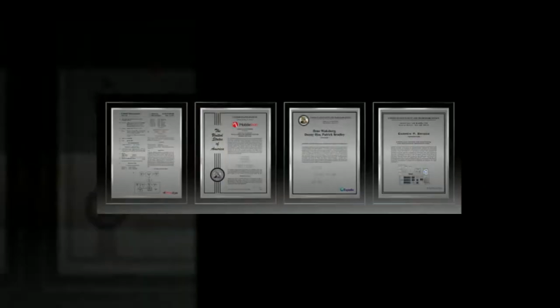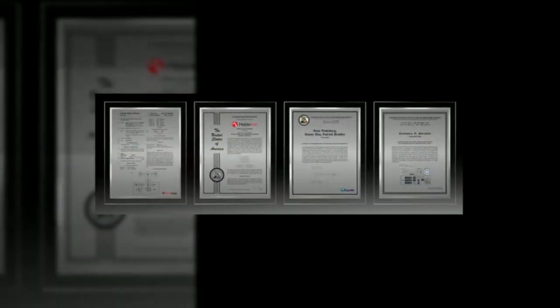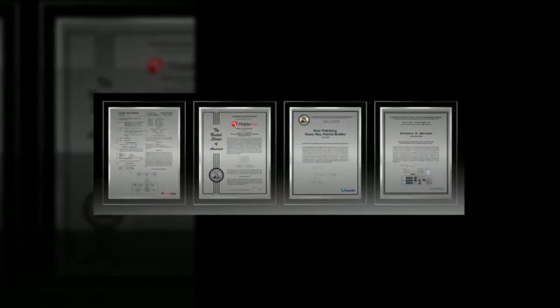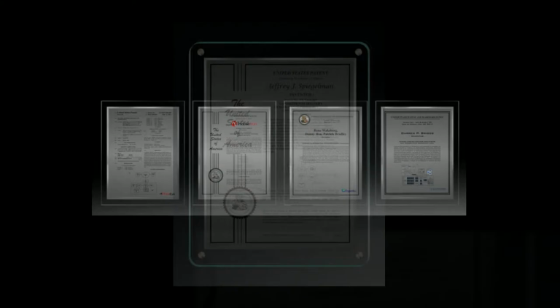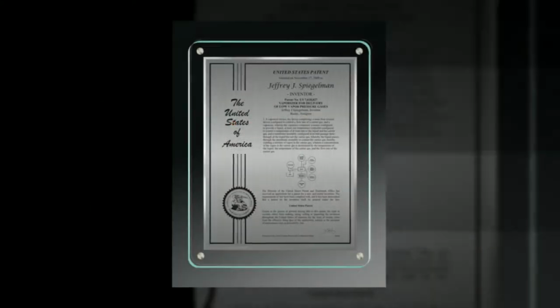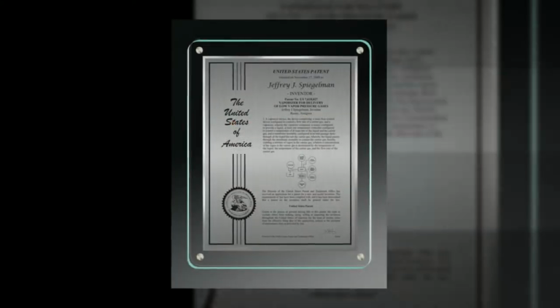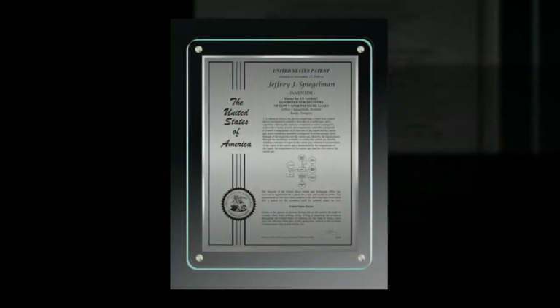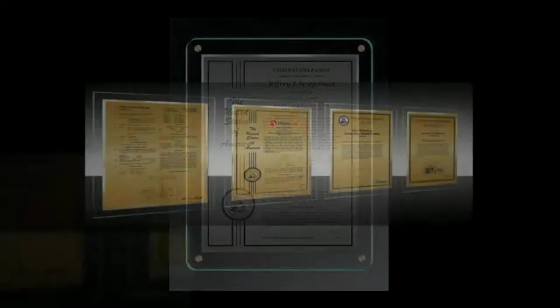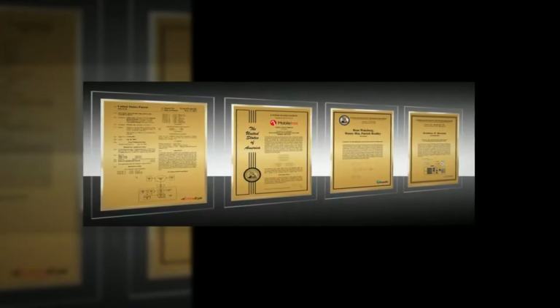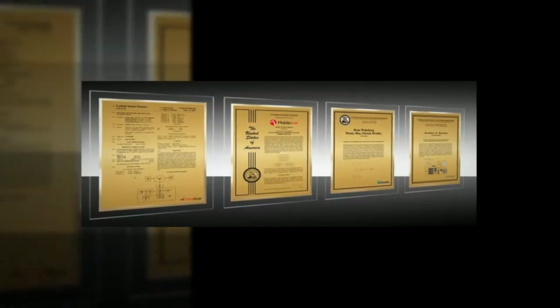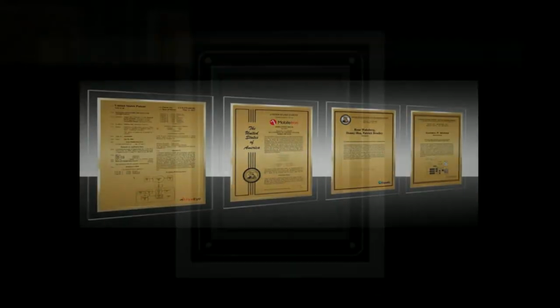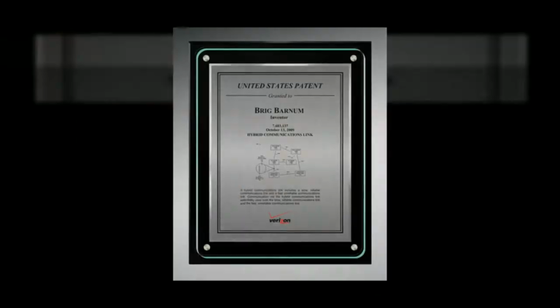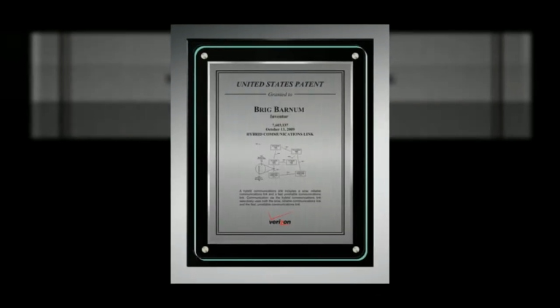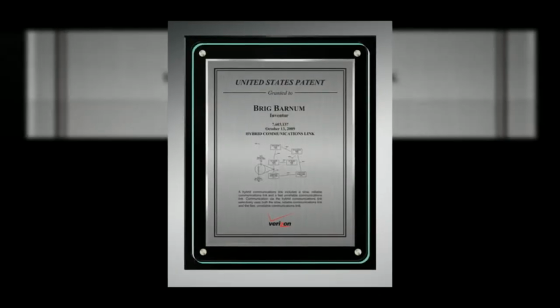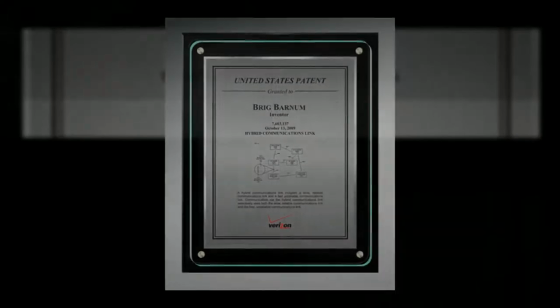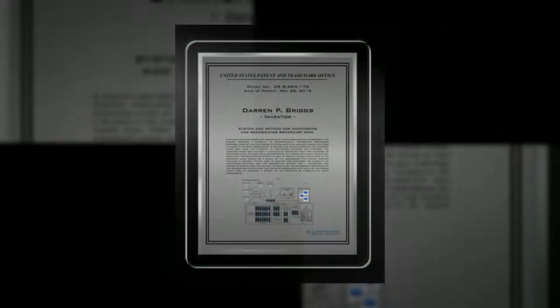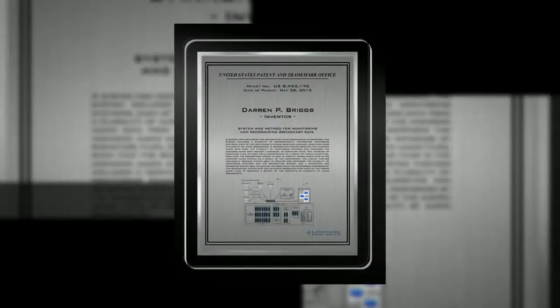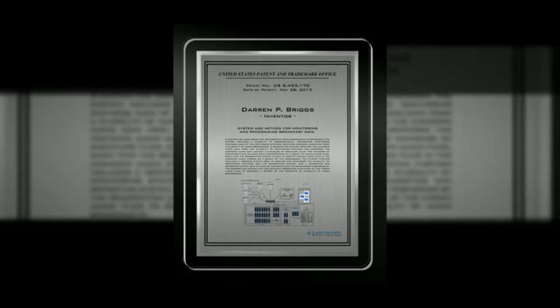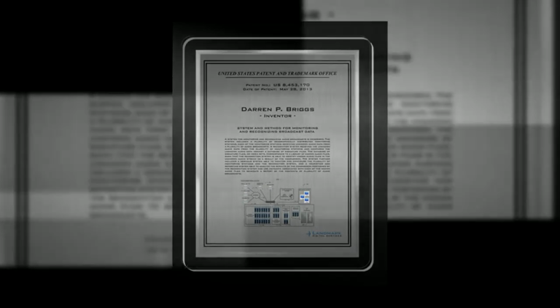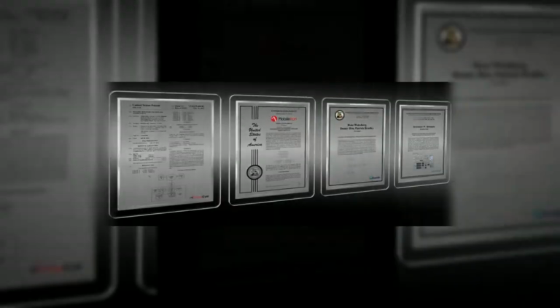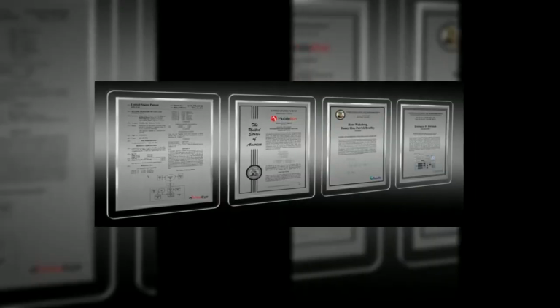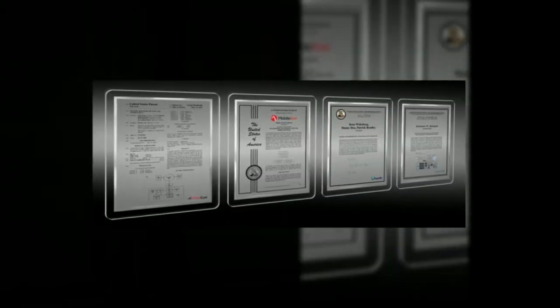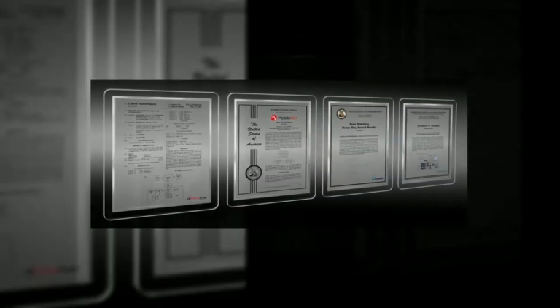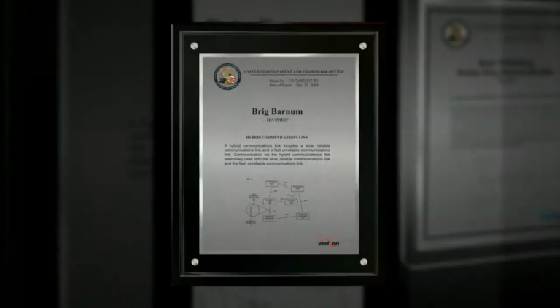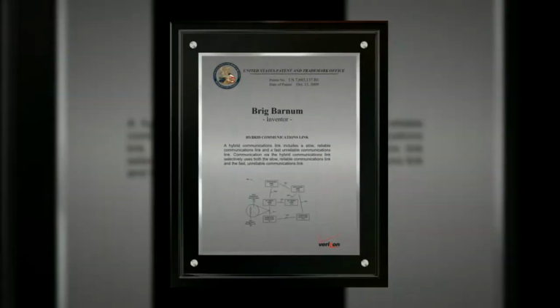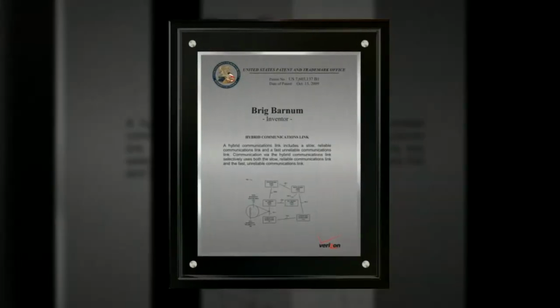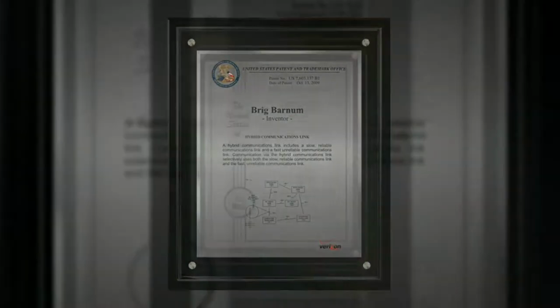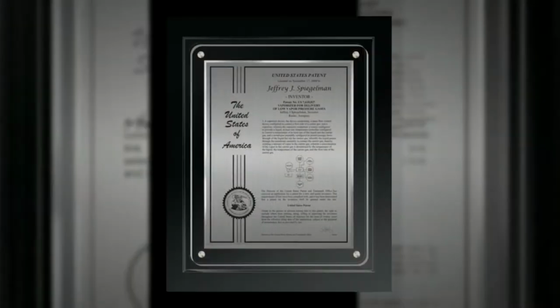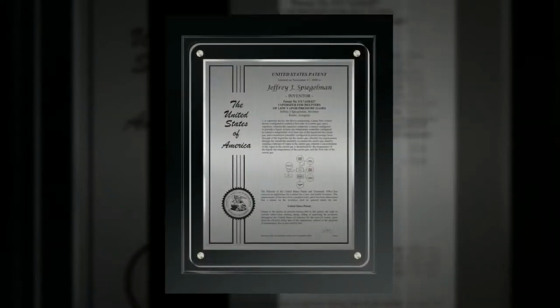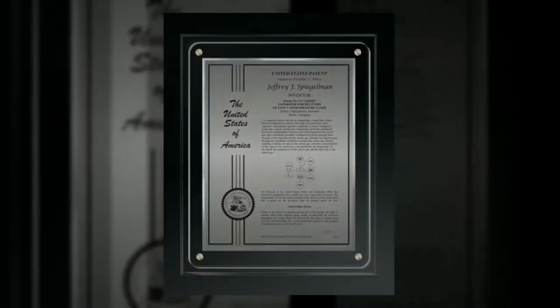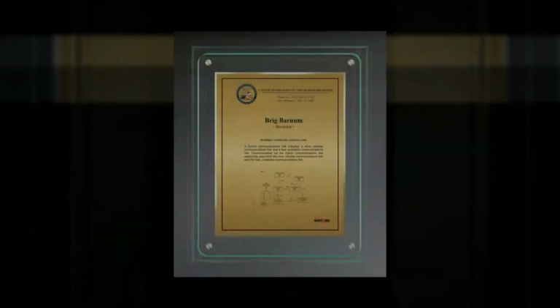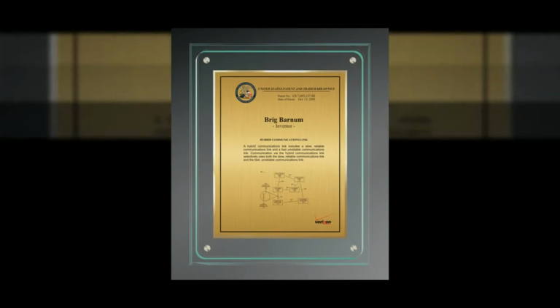Whether referred to as Patent Wall, Technology Hall of Fame, or Corporate Tech Wall, it's the grand showcase of your corporate technical achievements. It also recognizes the significant contributions of your inventors.